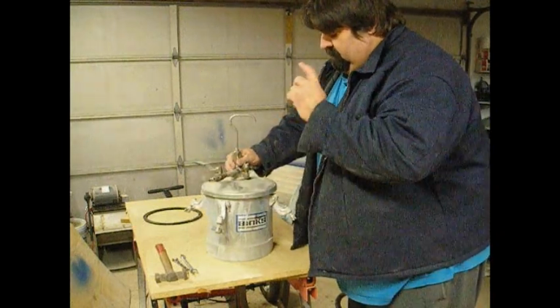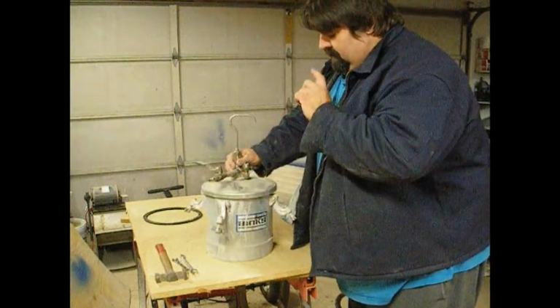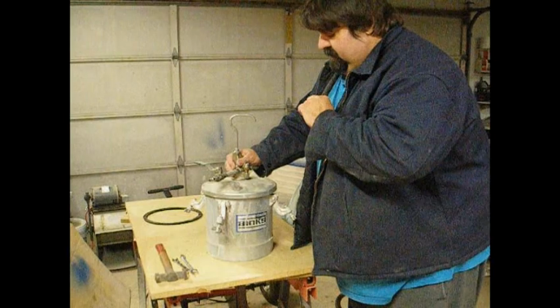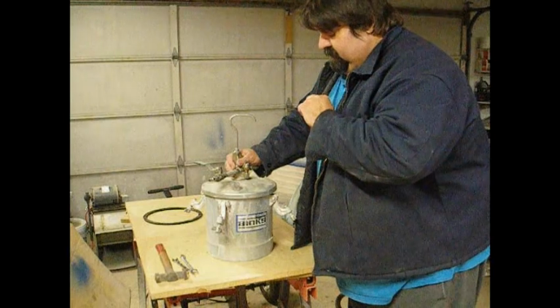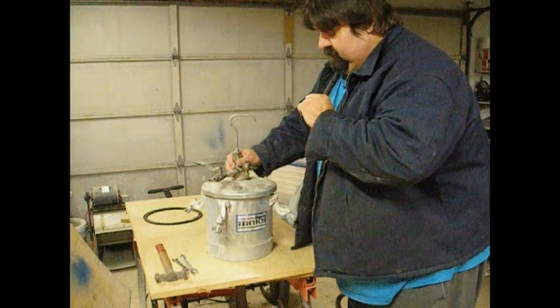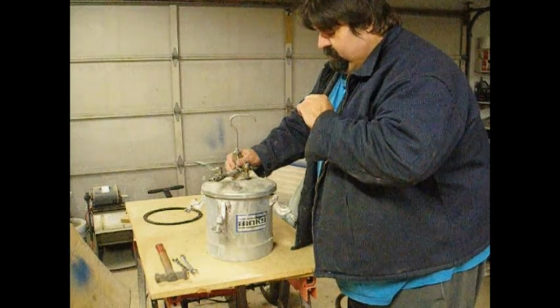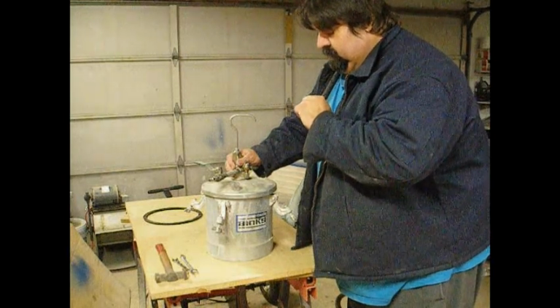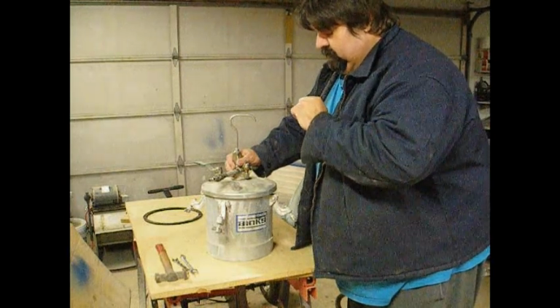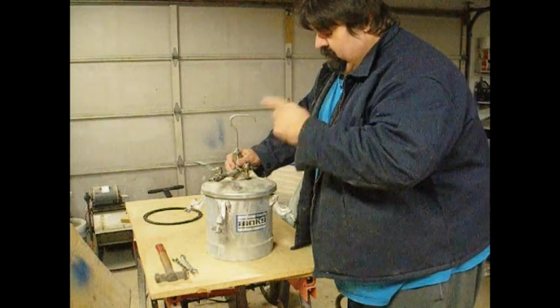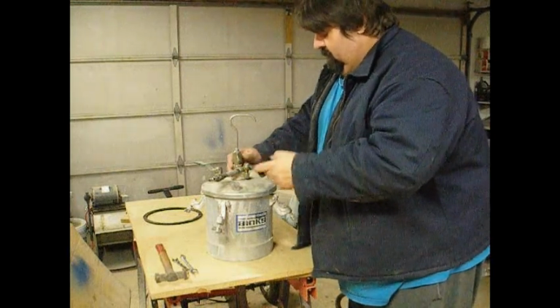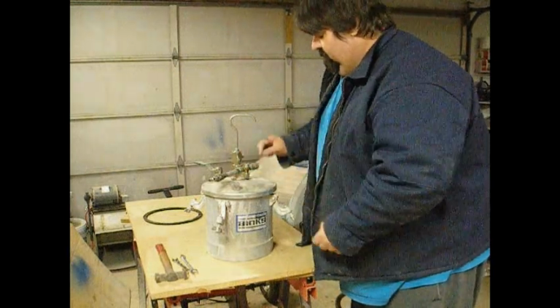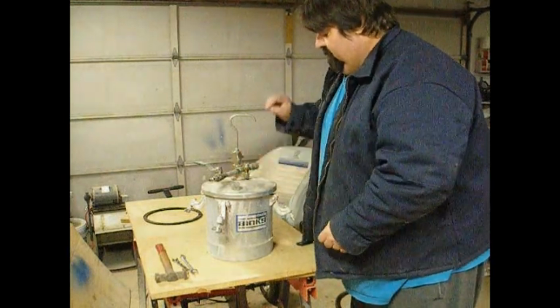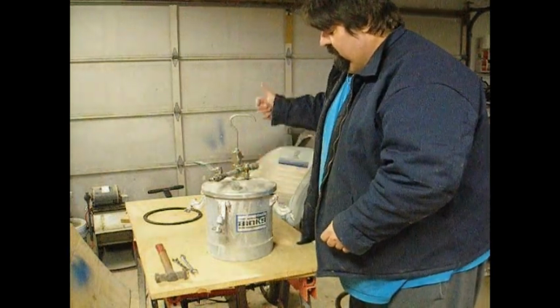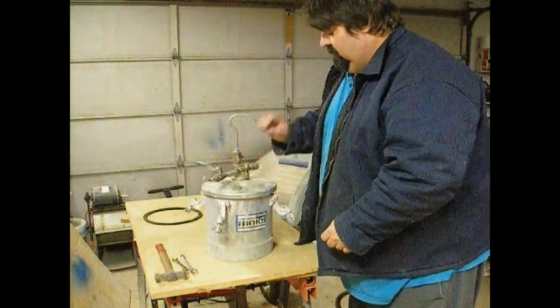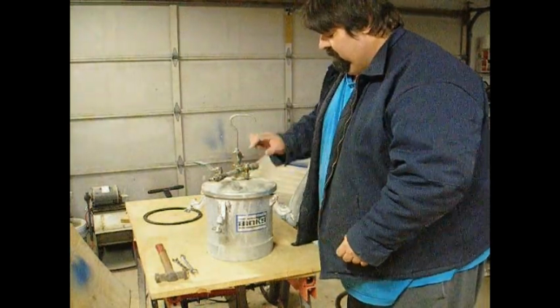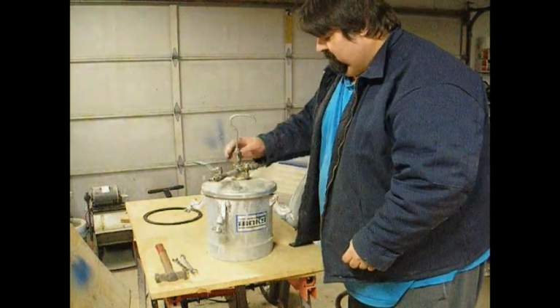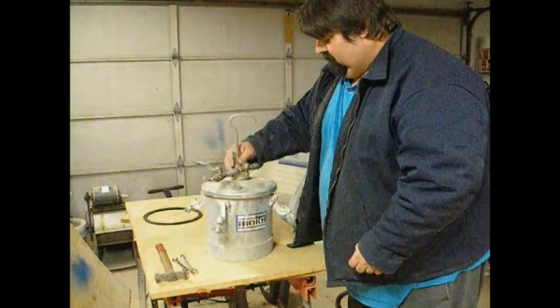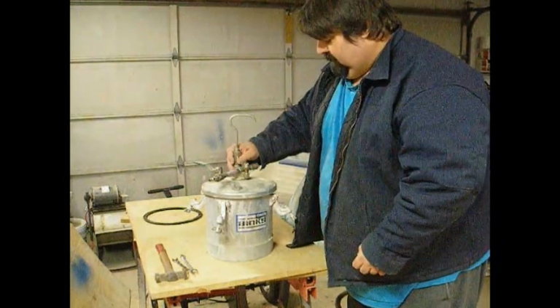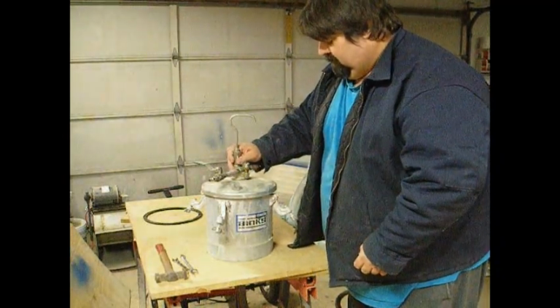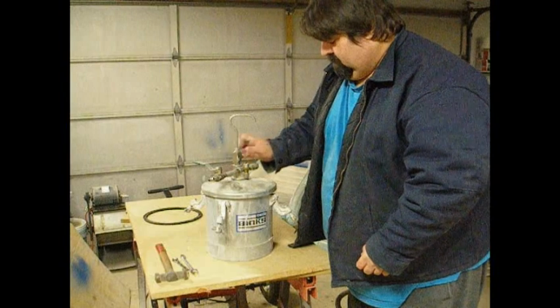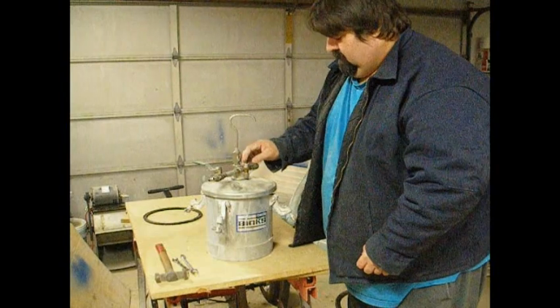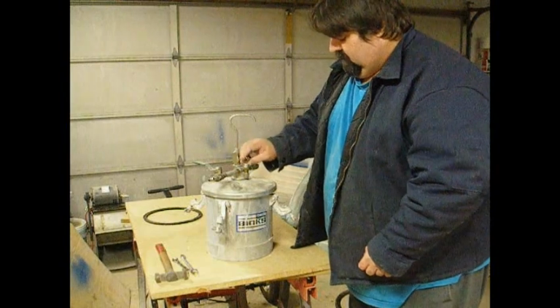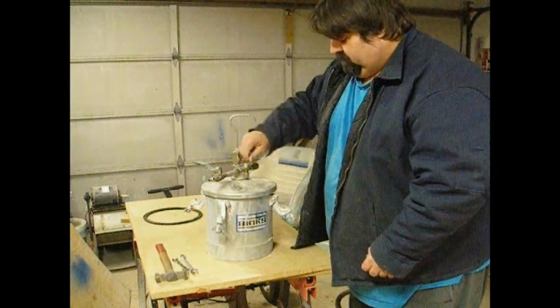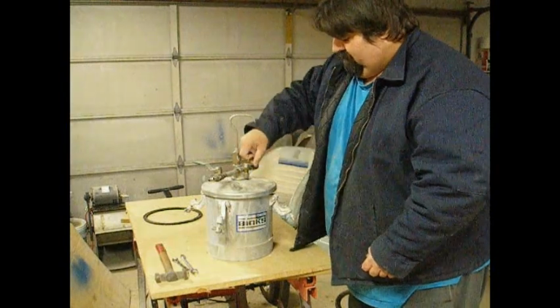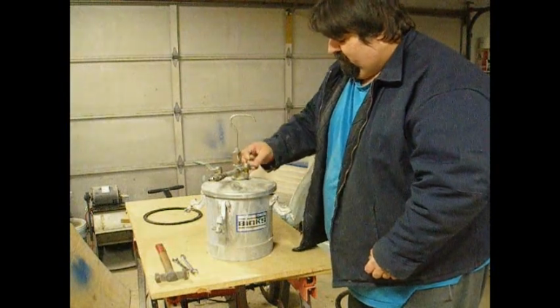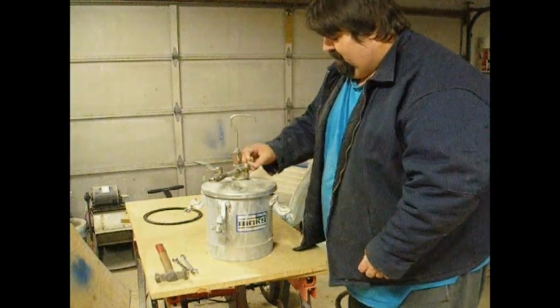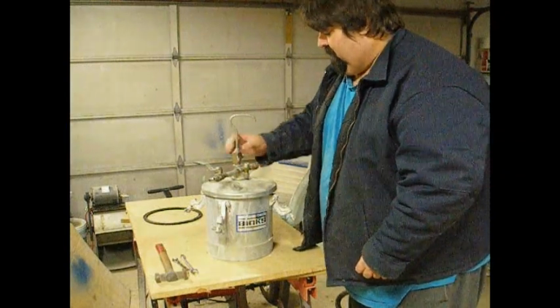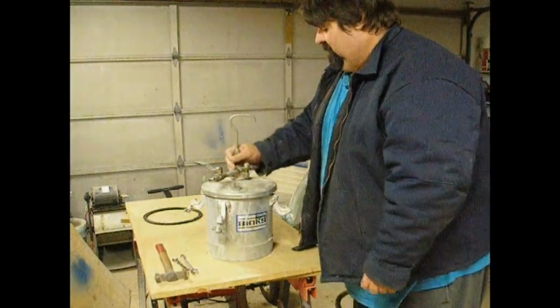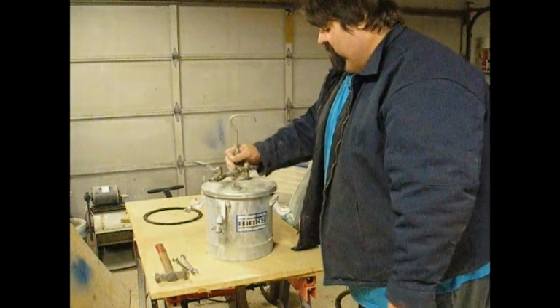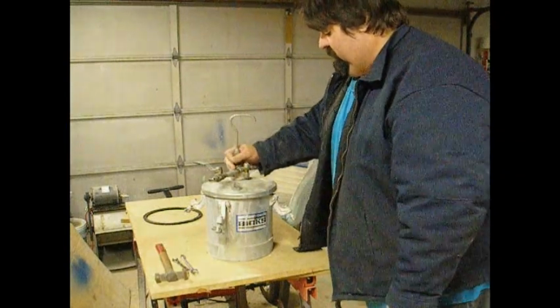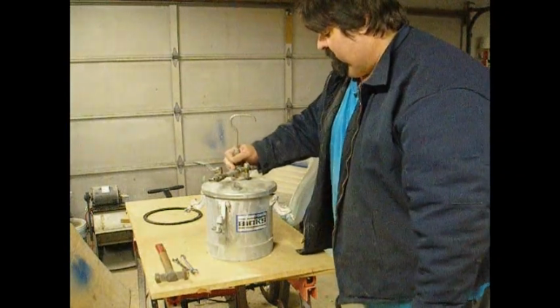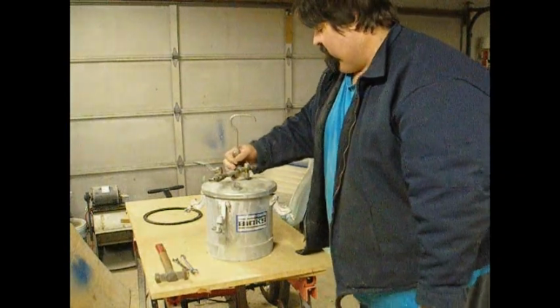I've got a gauge on the hose and one on the gun, so I don't need one here, and an emergency pop-off in case I get too much pressure in there.